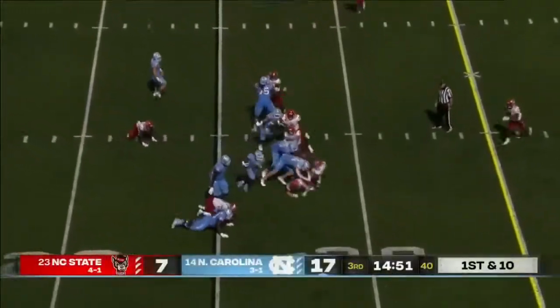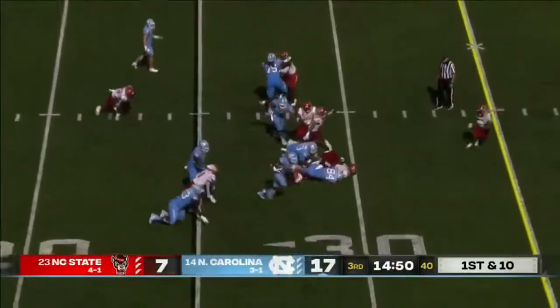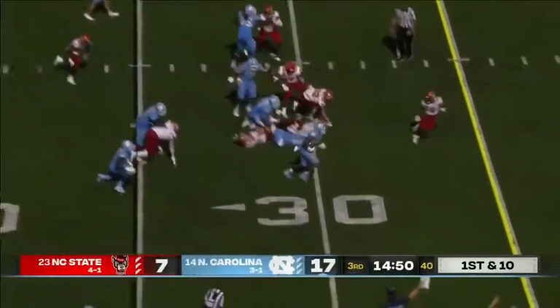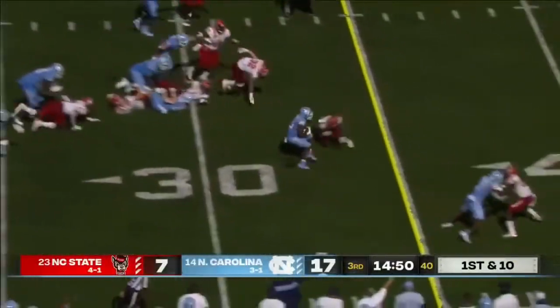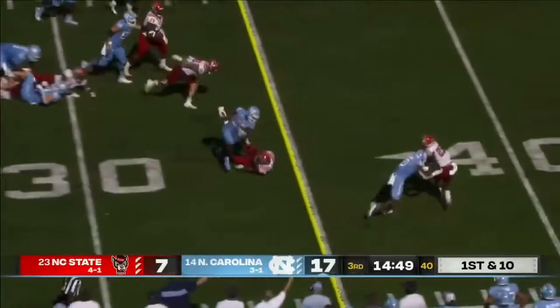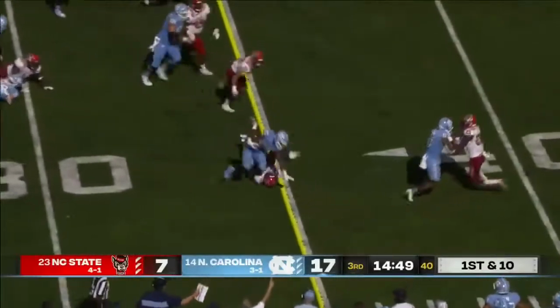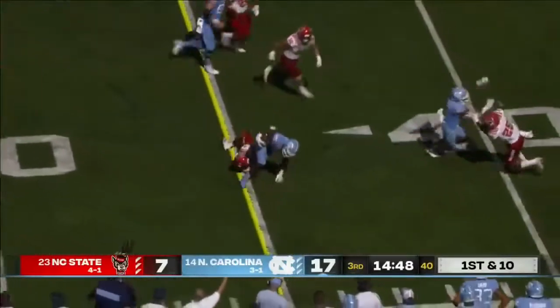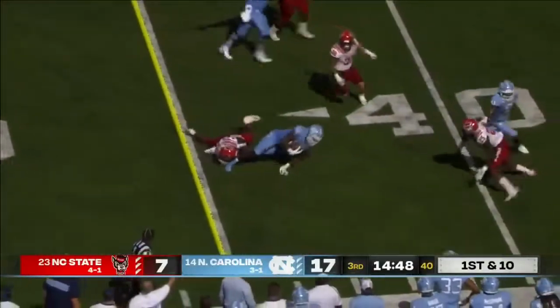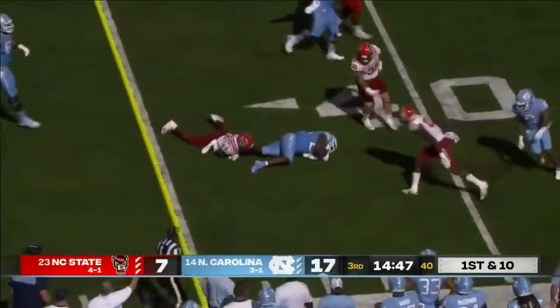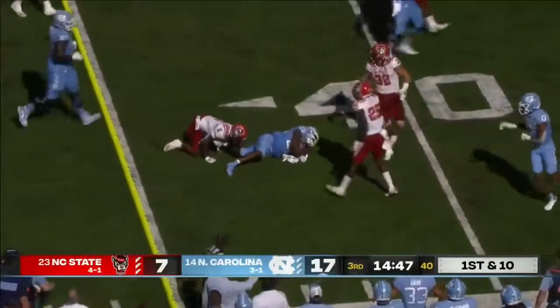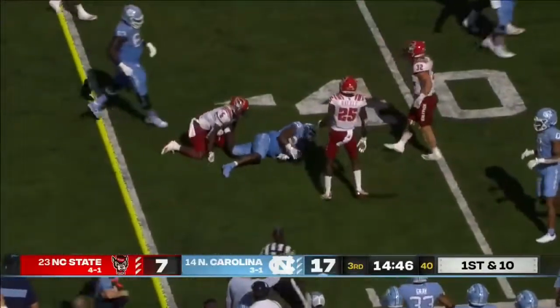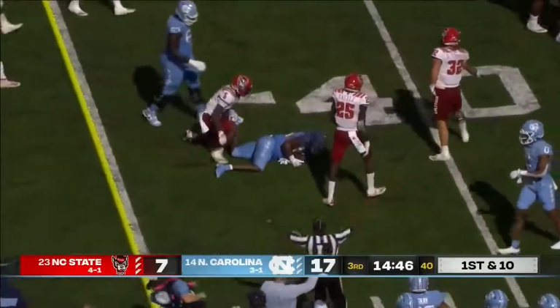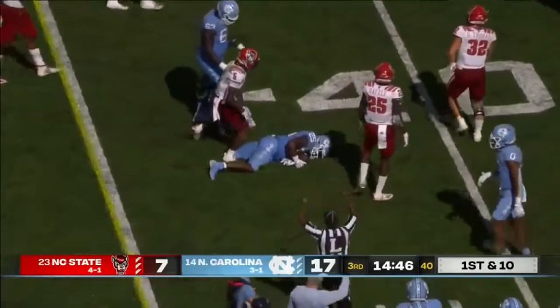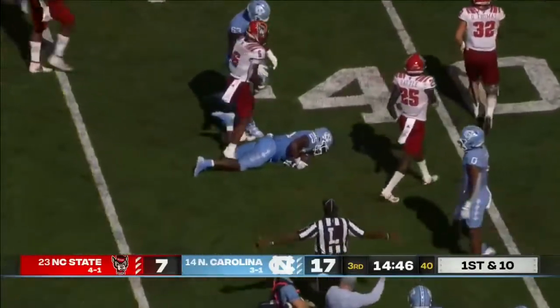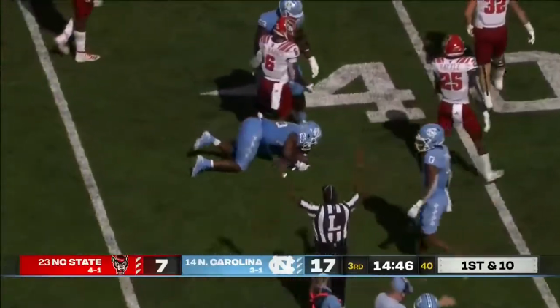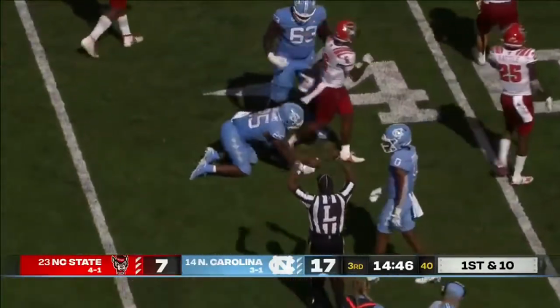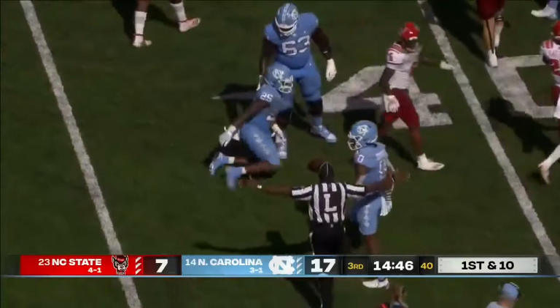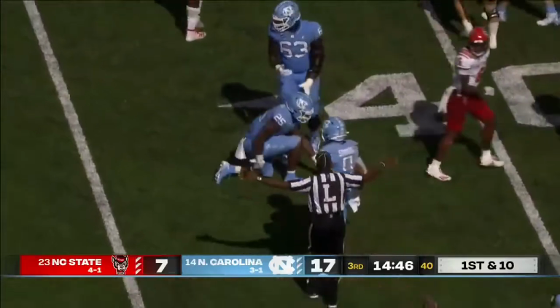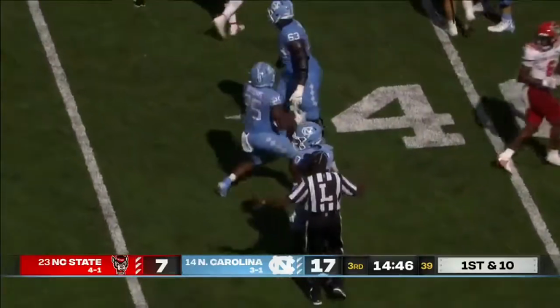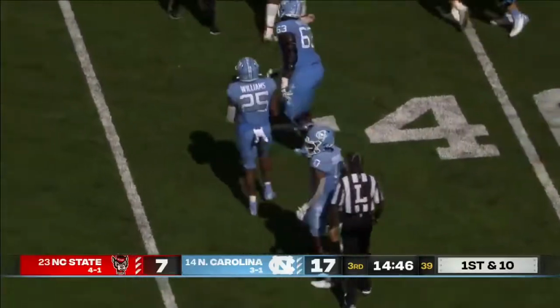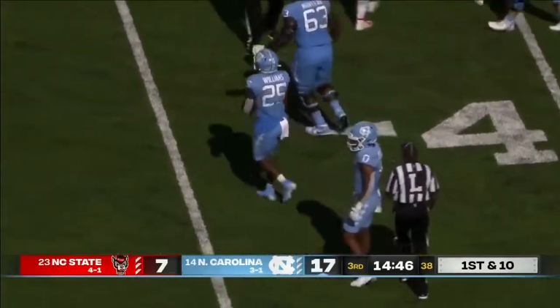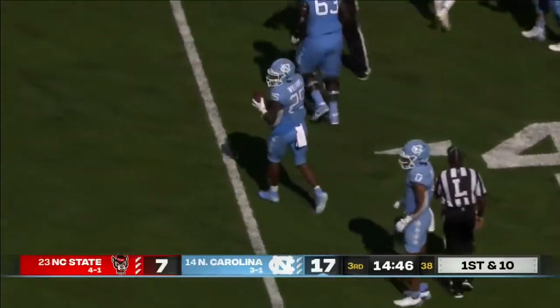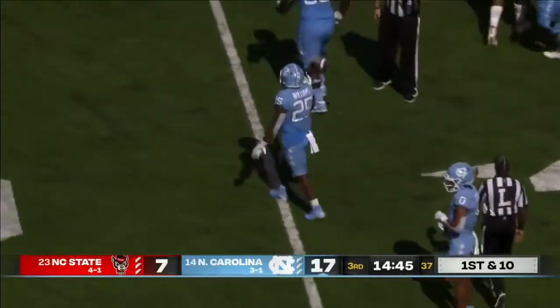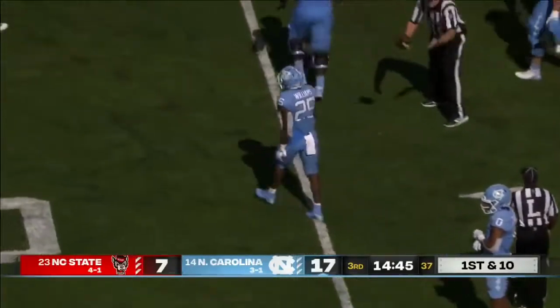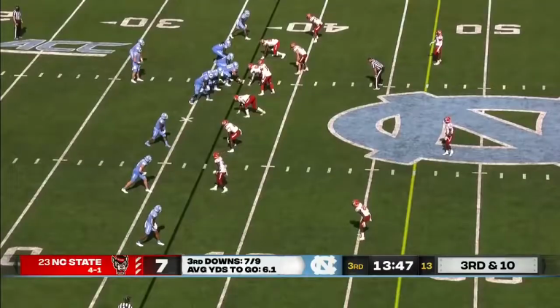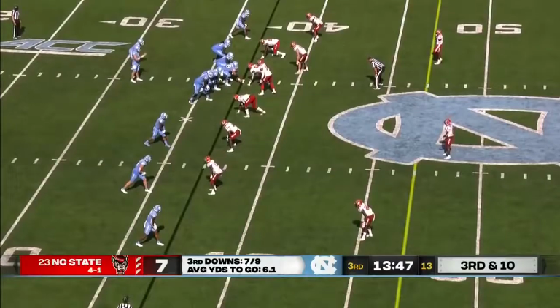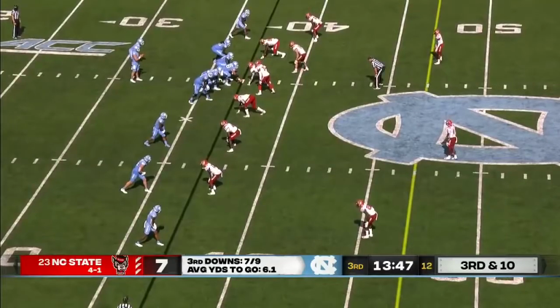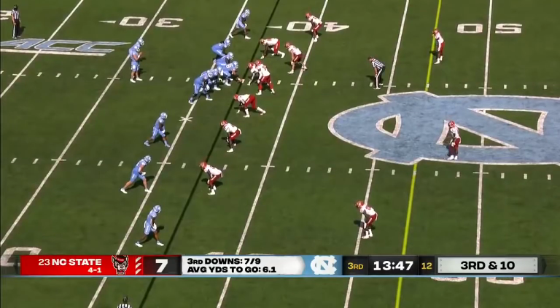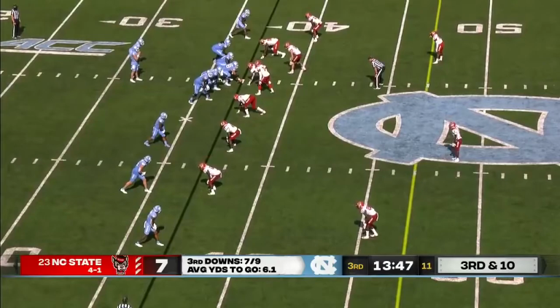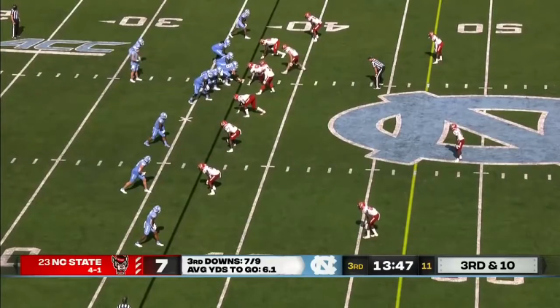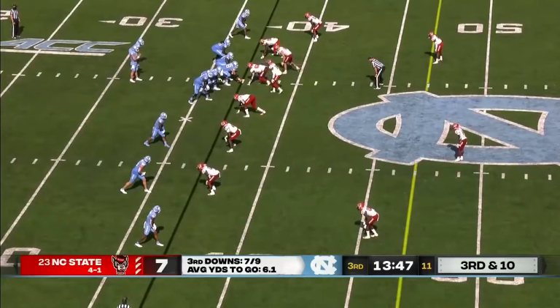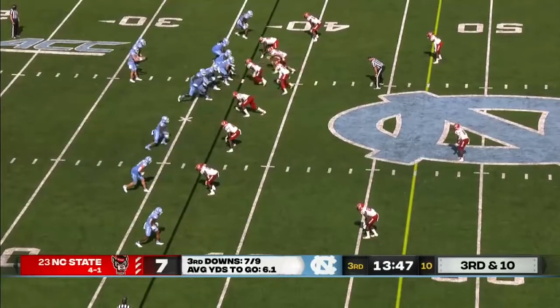On the 1st play they'll run Javante Williams, and he gets a 1st down — dragging a defender out to the 37-yard line for 12 yards on the 1st play of the 2nd half. This could definitely be an elimination game.